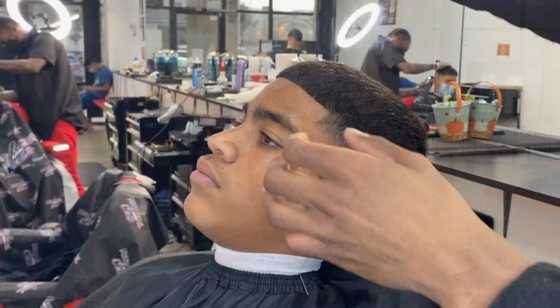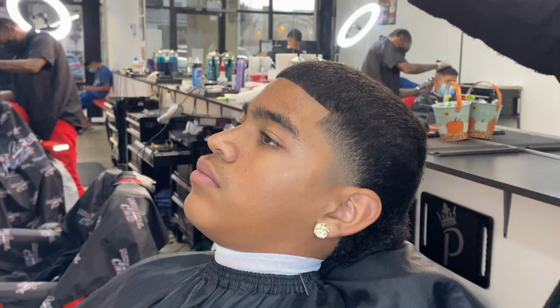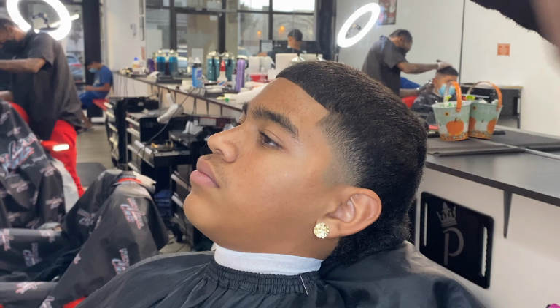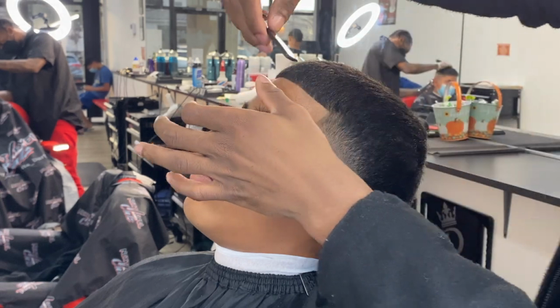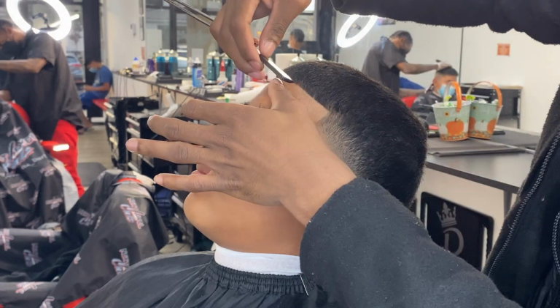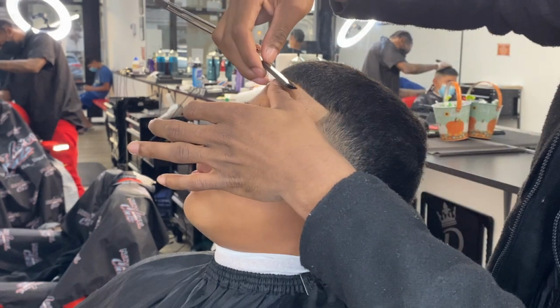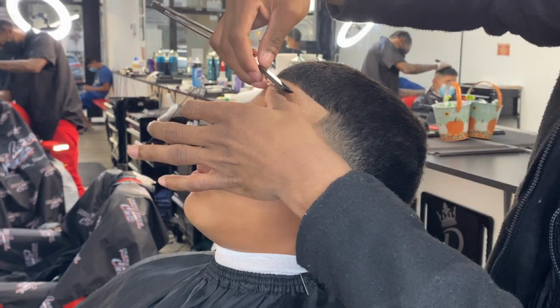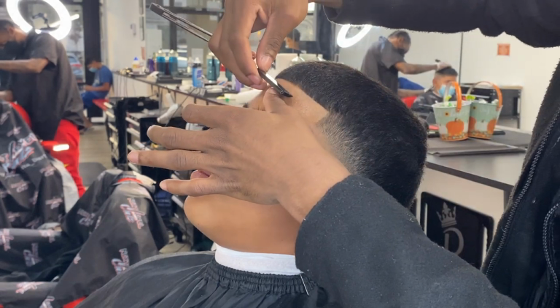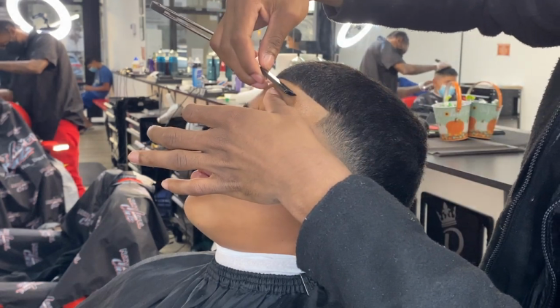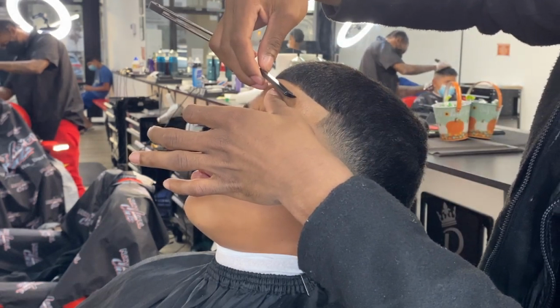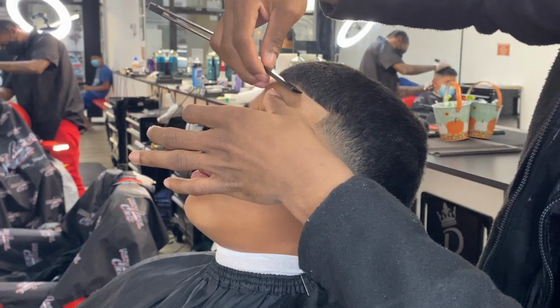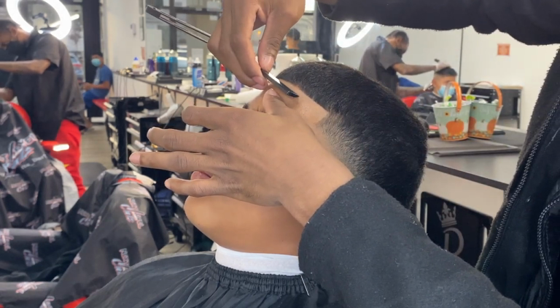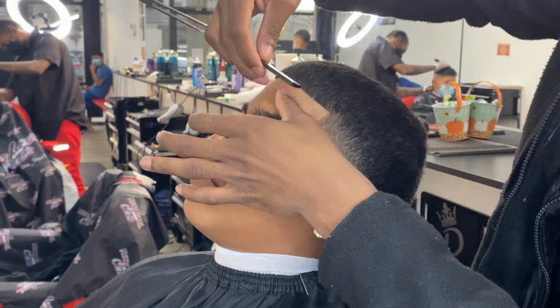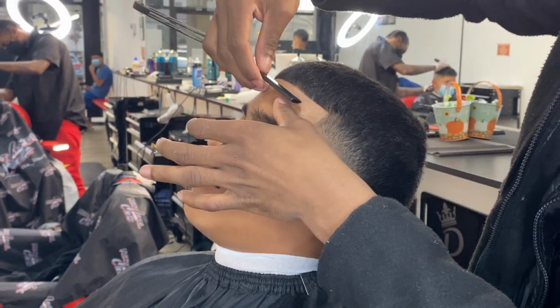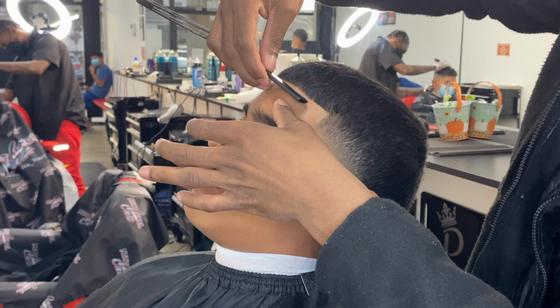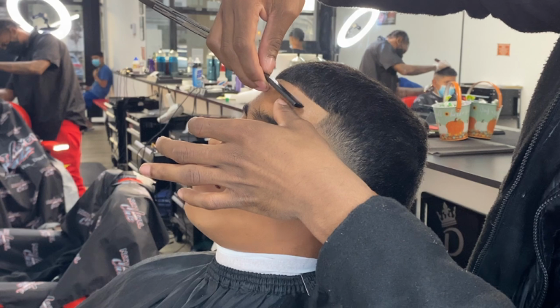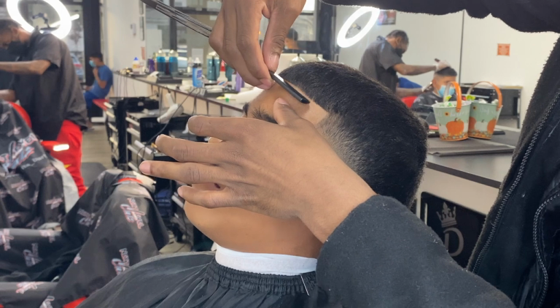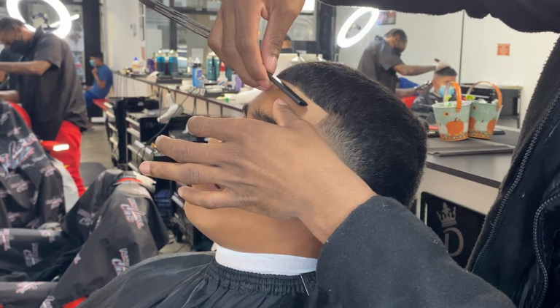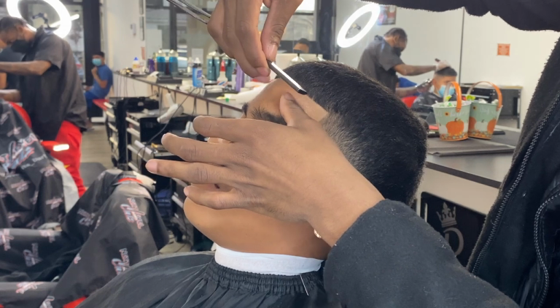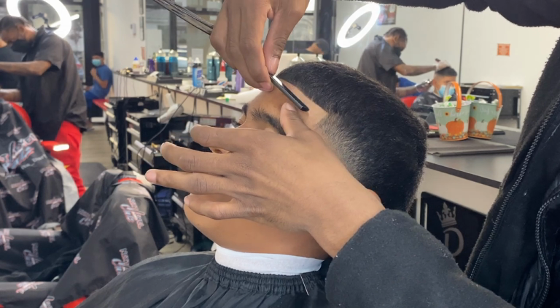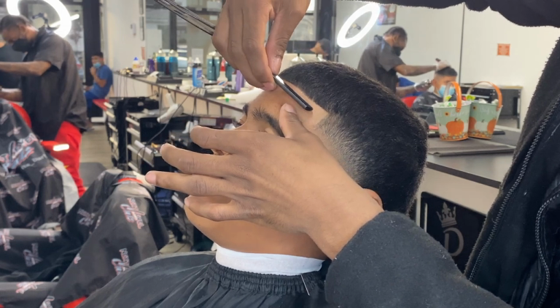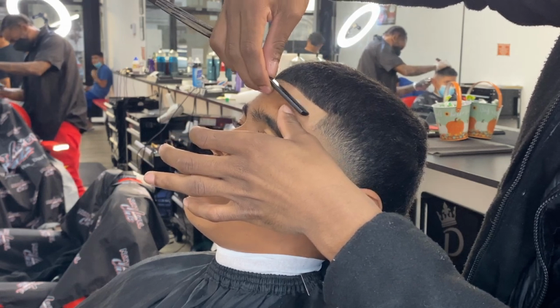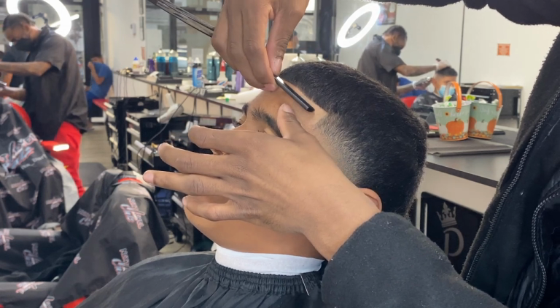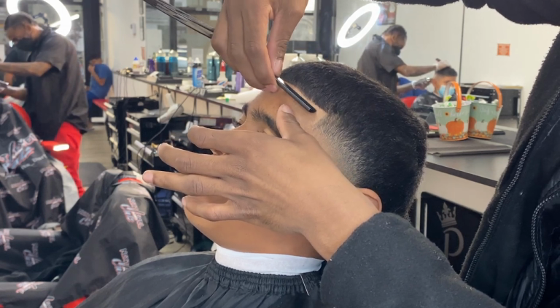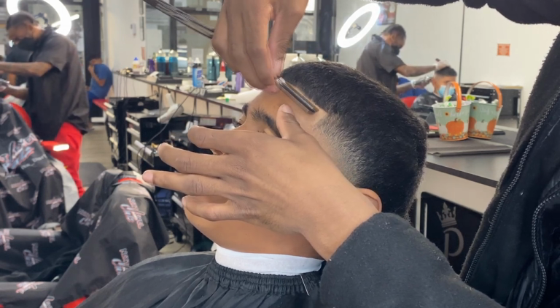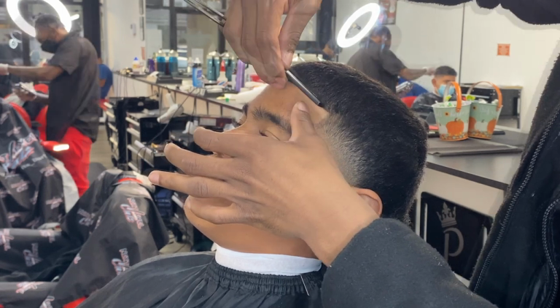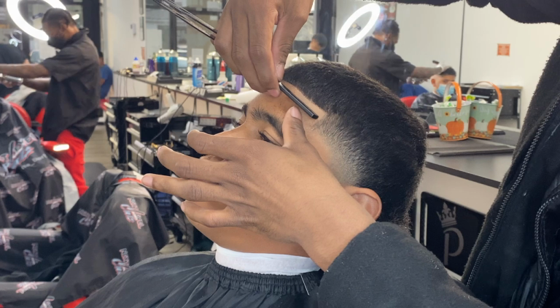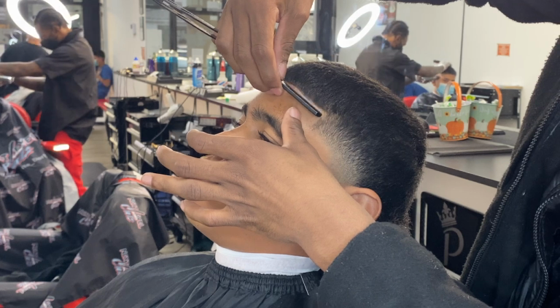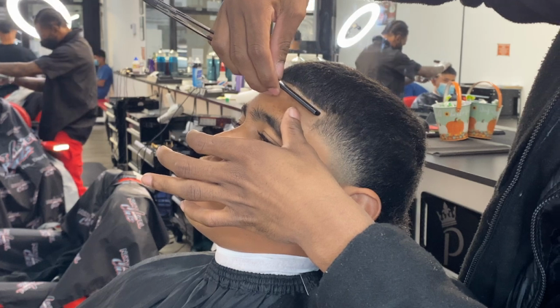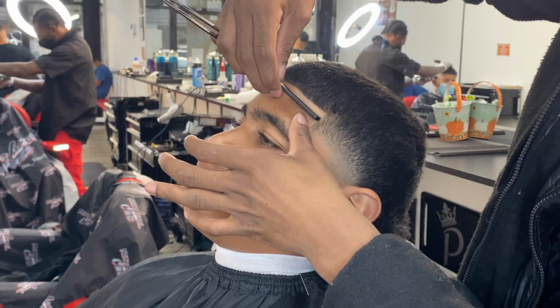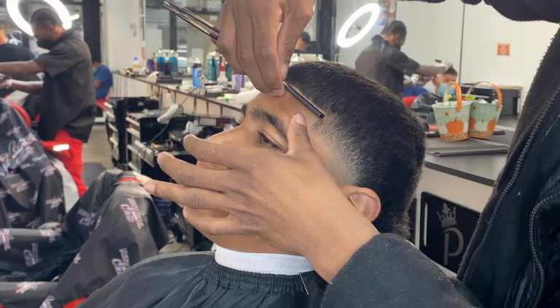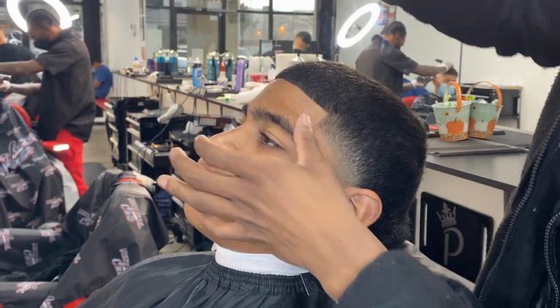When using a razor, please make sure you lean your client back in that chair, make sure you stretch his skin out, and please hold the blade at a 45-degree angle so you will not cut him.